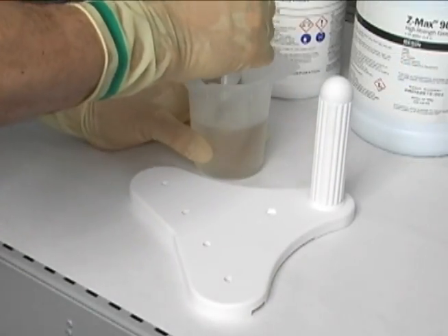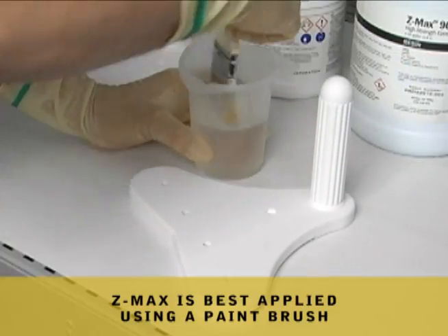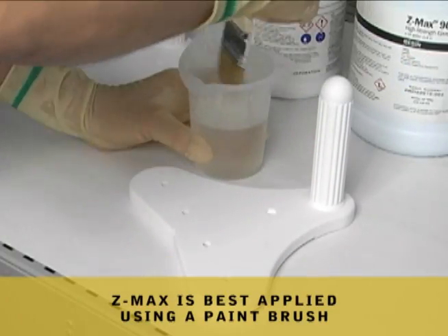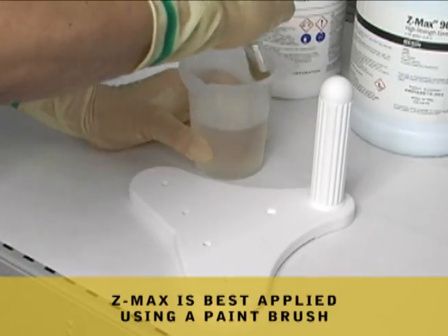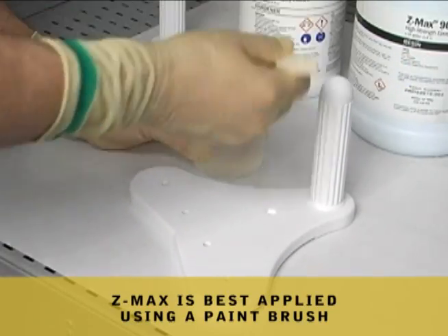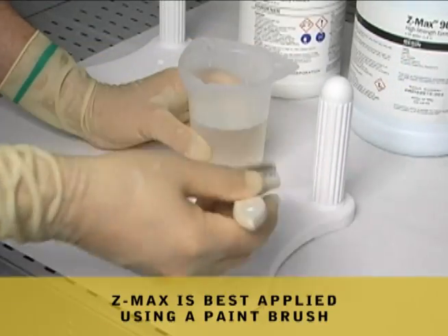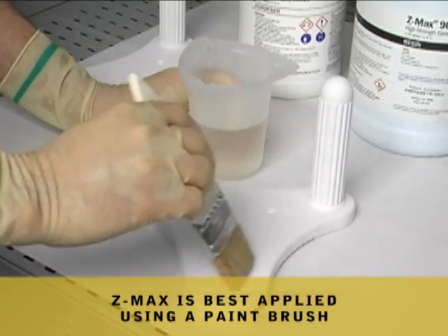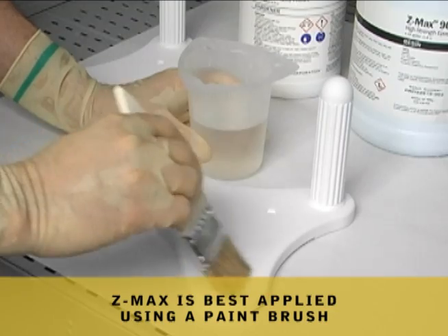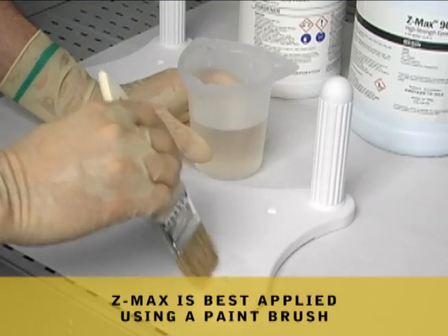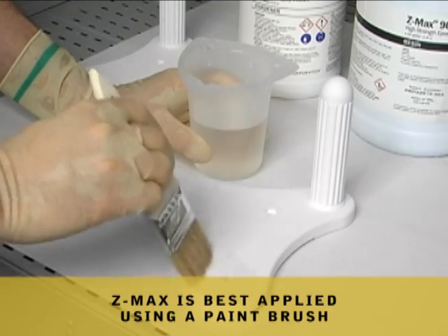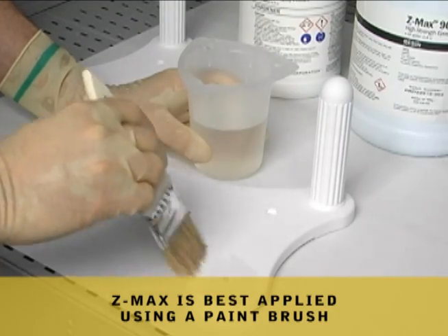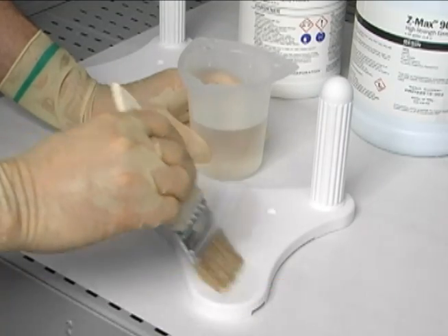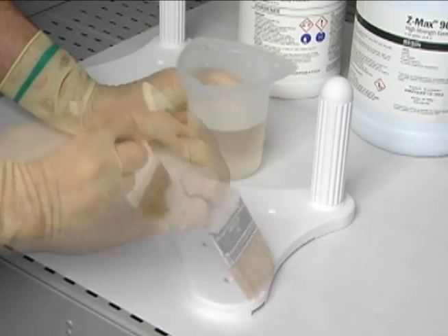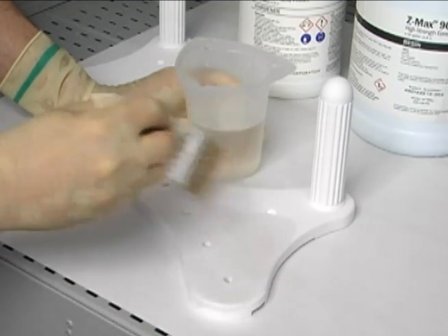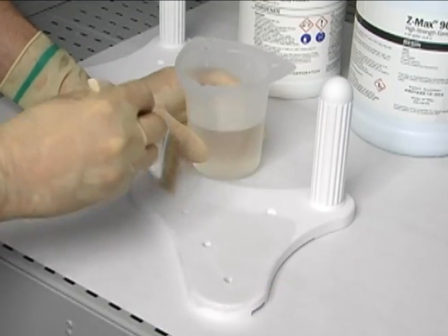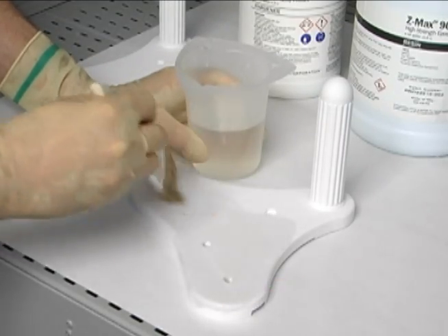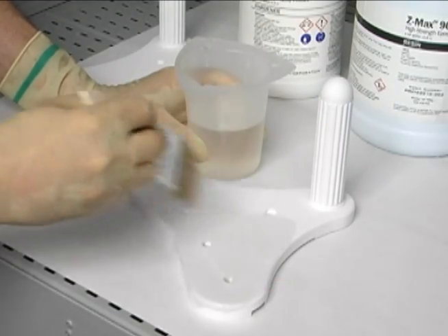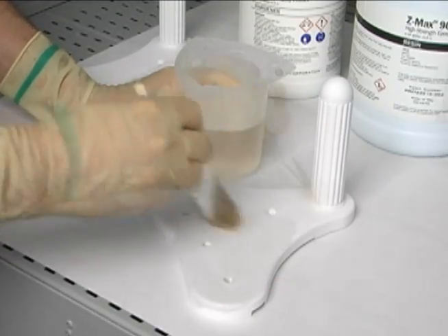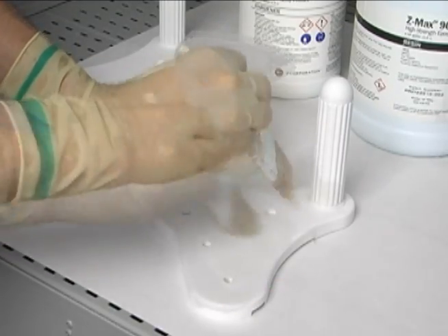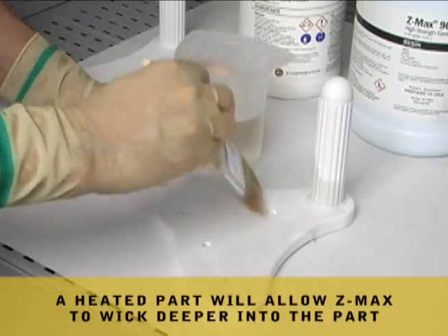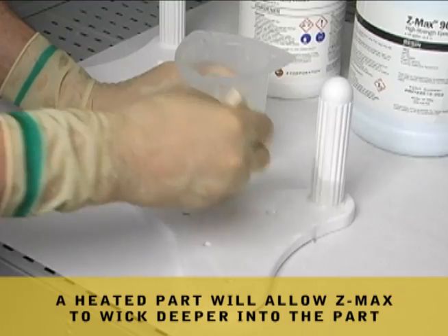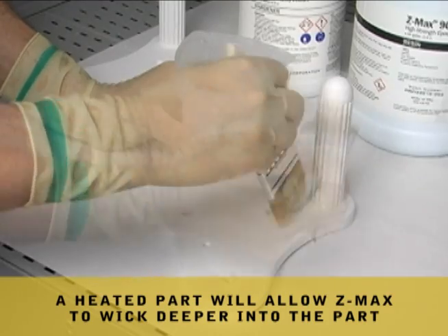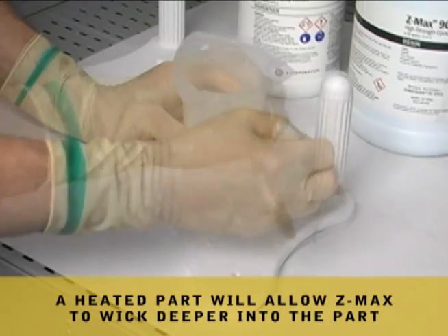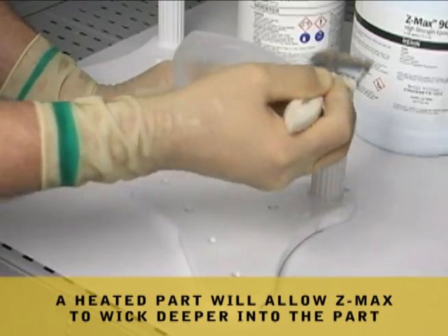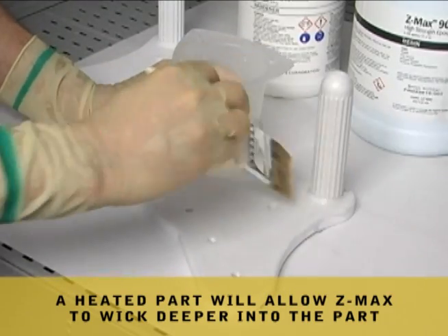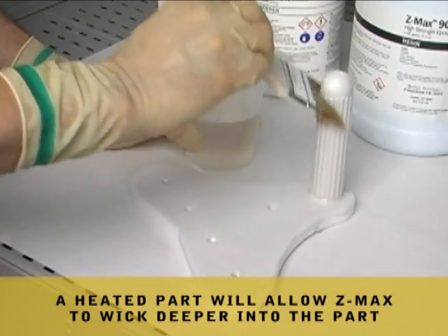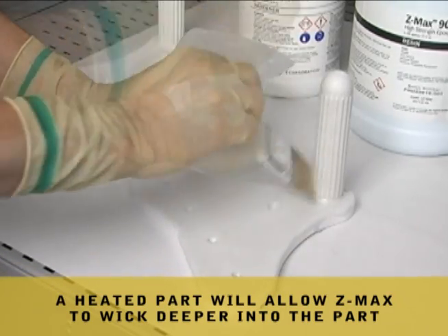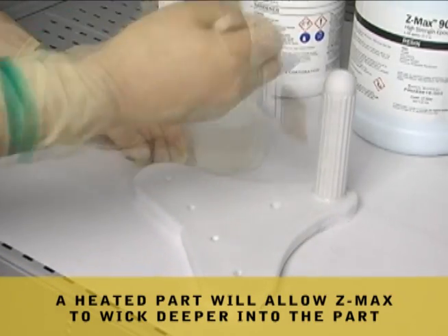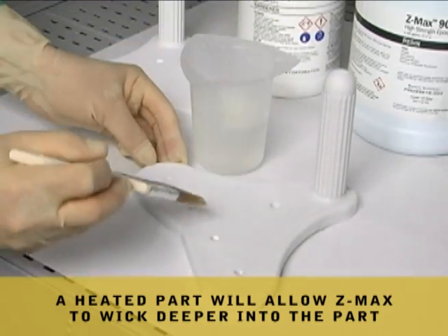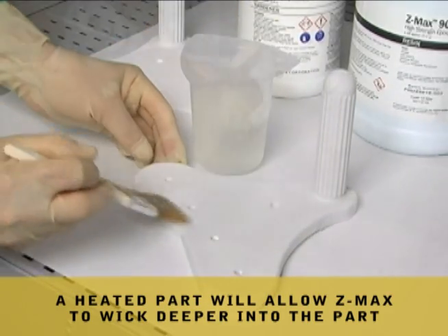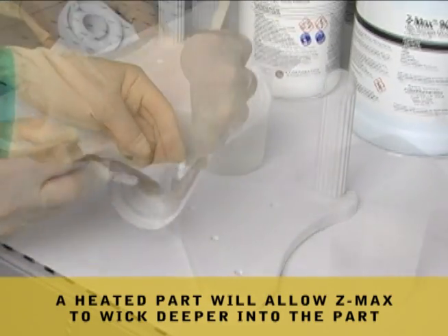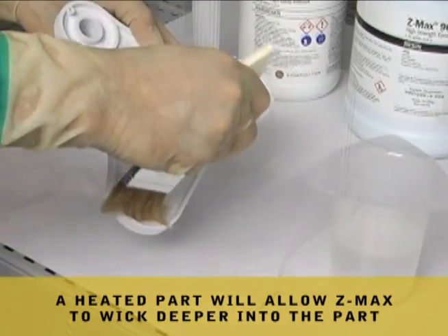To best apply ZMAX 90, a paintbrush is highly recommended. Applying ZMAX to a heated part will allow ZMAX to wick deeper into the part.